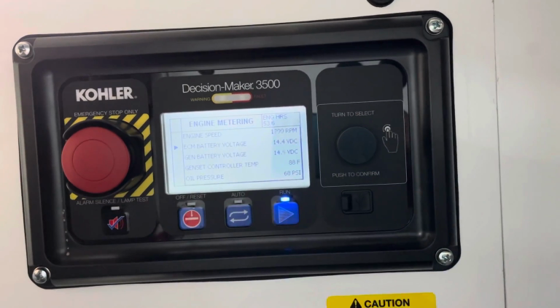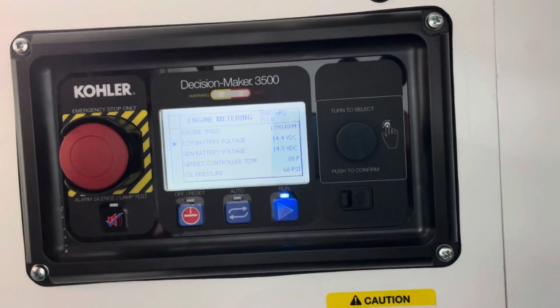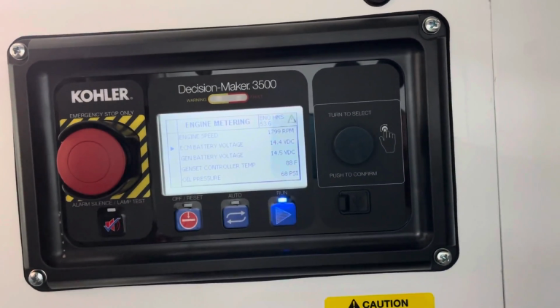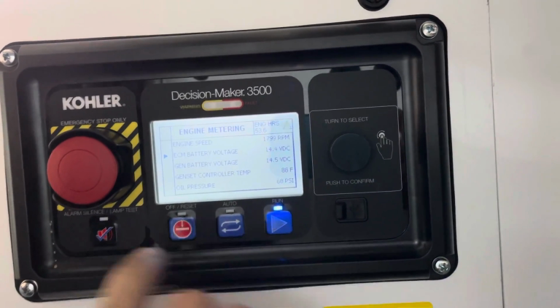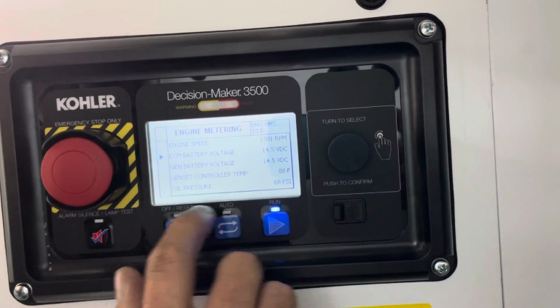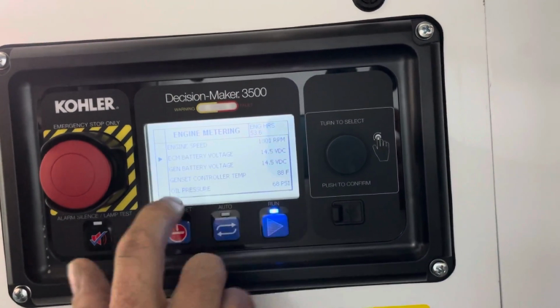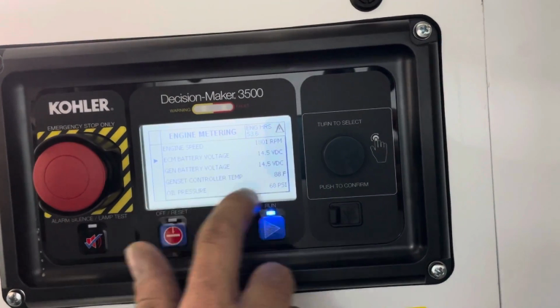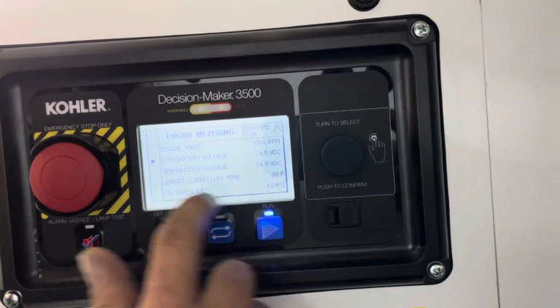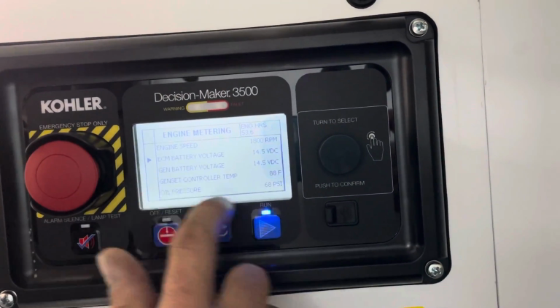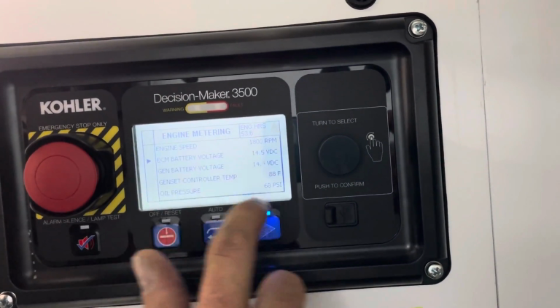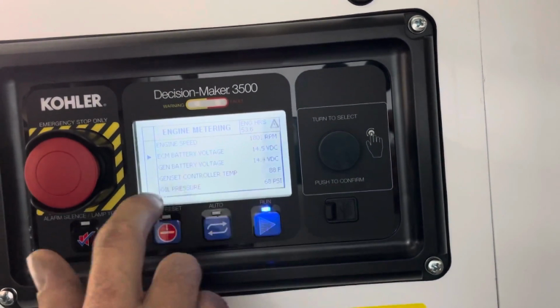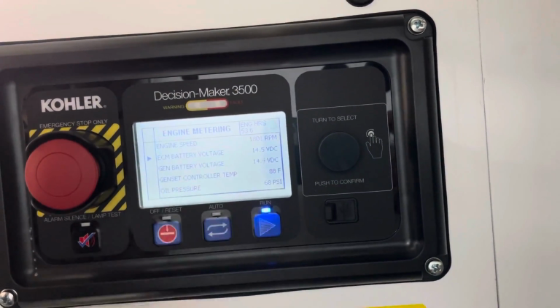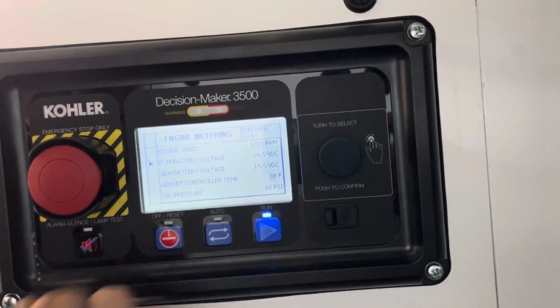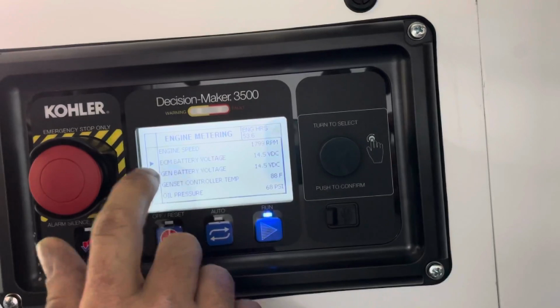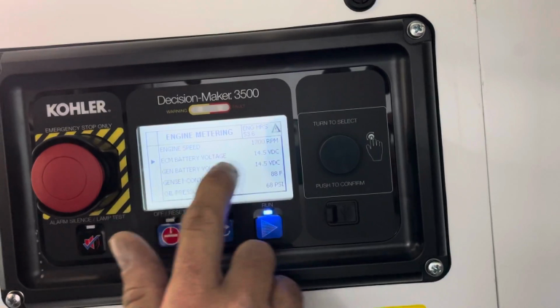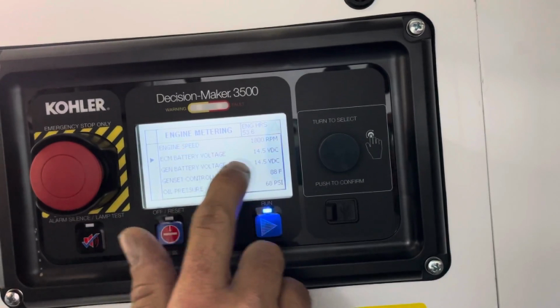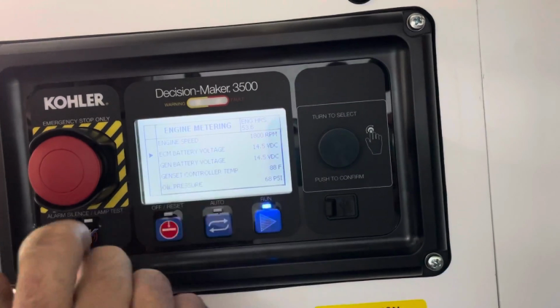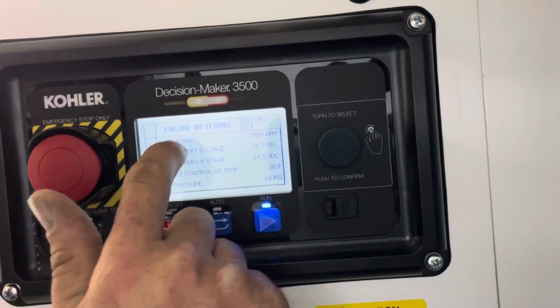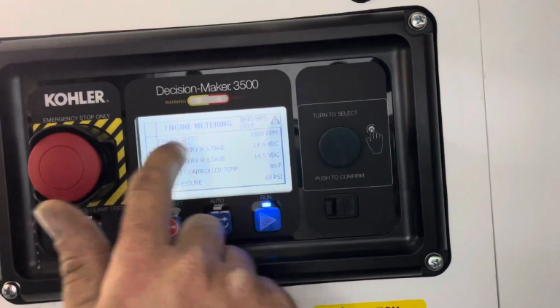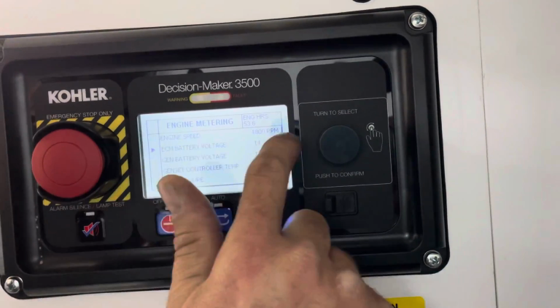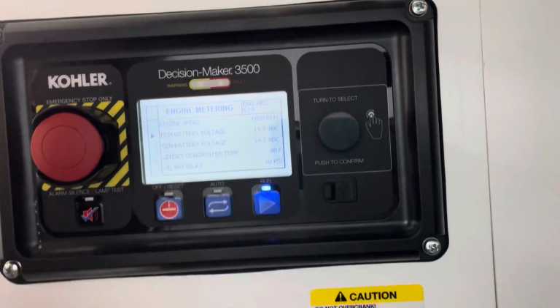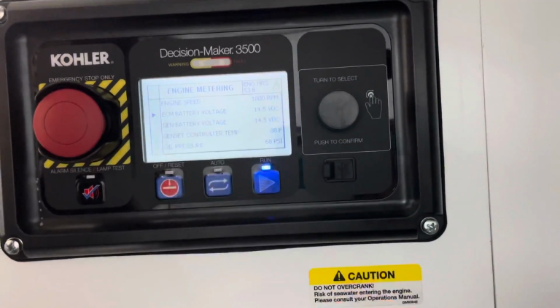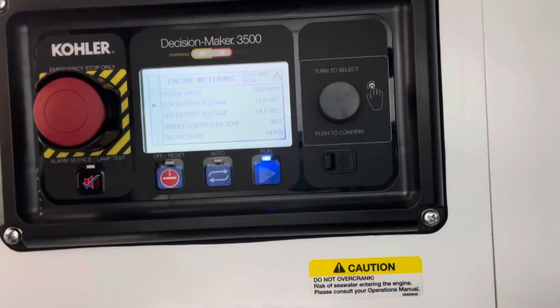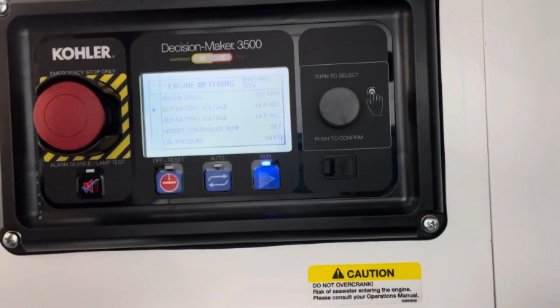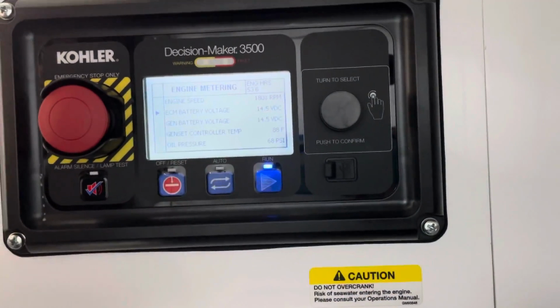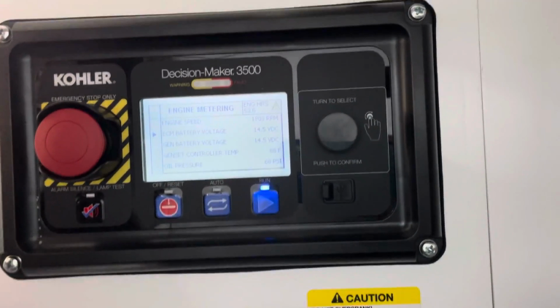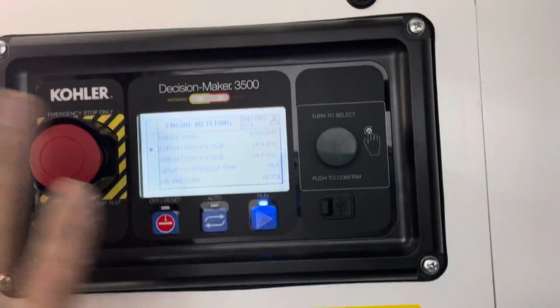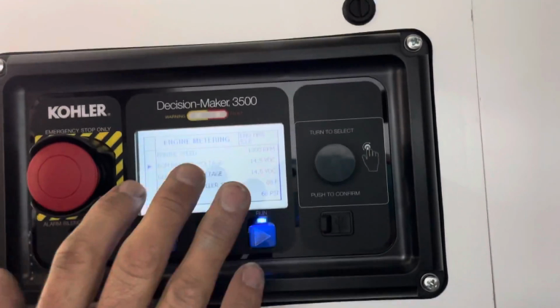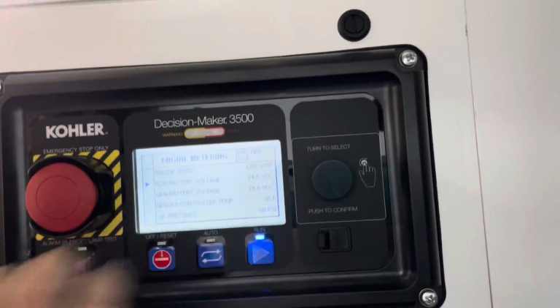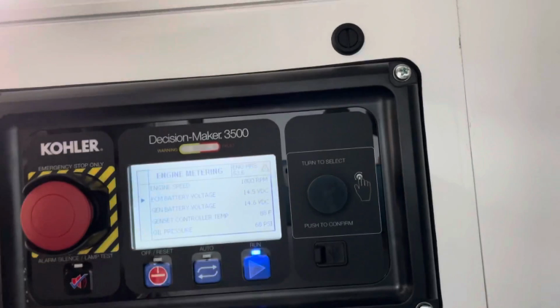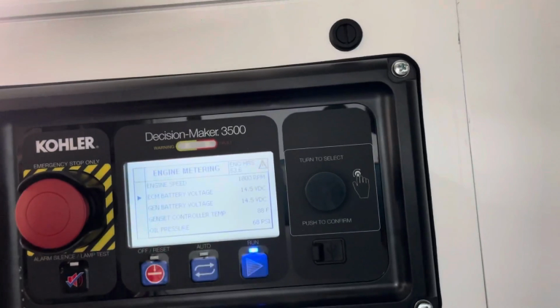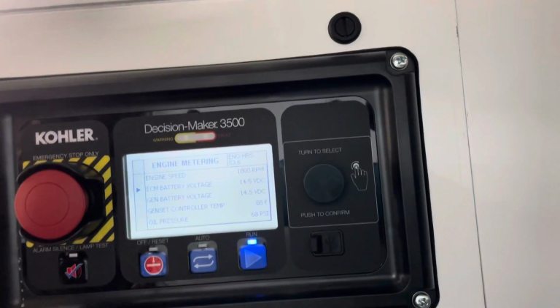Check oil pressure, coolant, controller temp, your battery voltage, RPM speeds — everything is pretty much right on your full screen here.